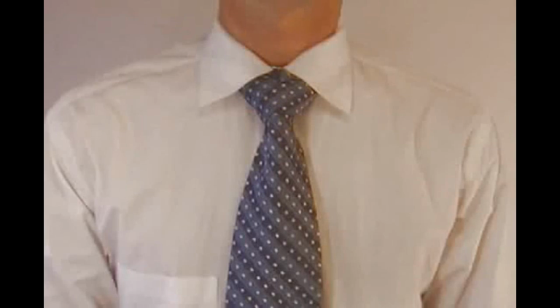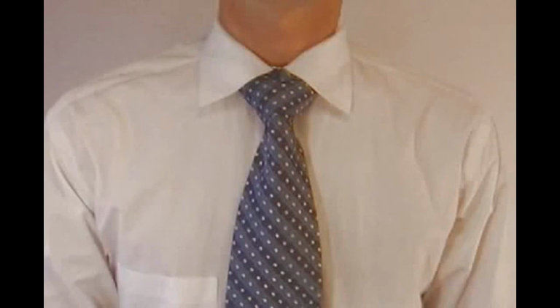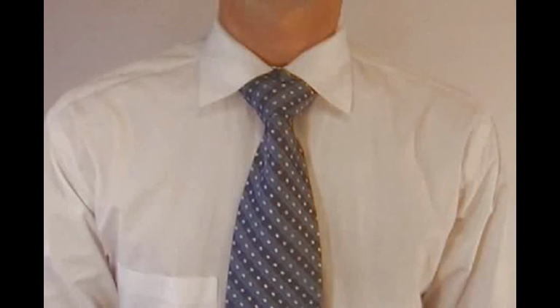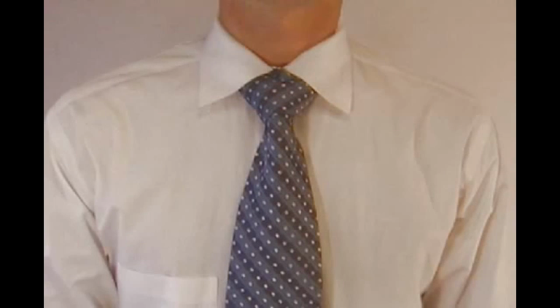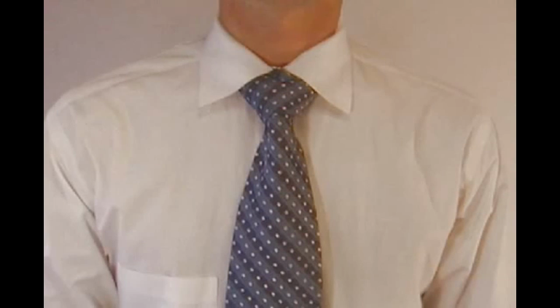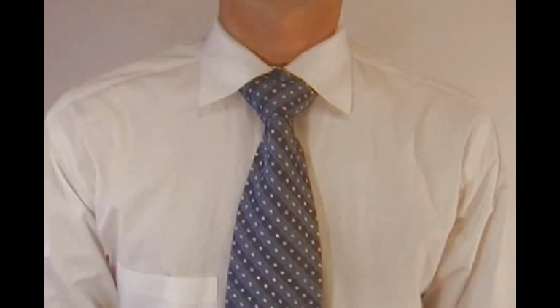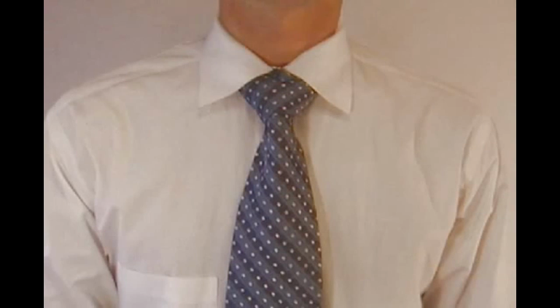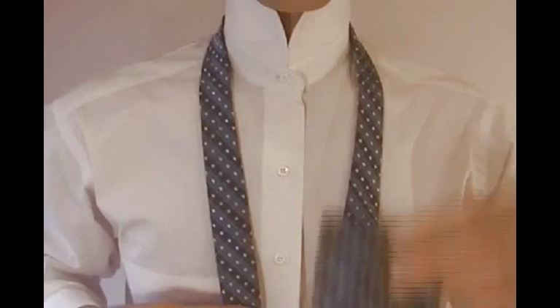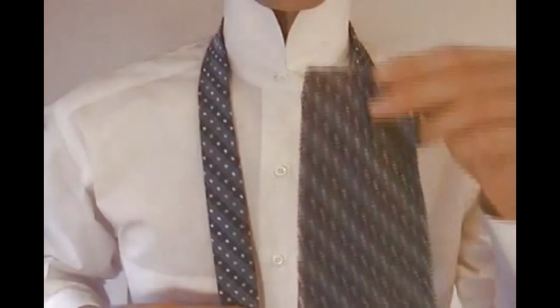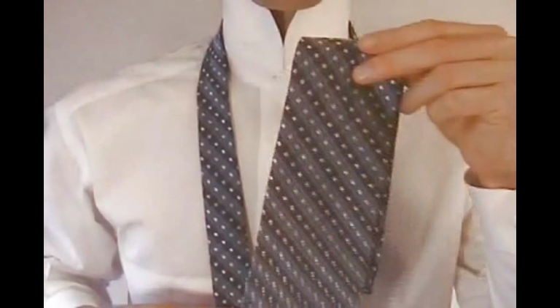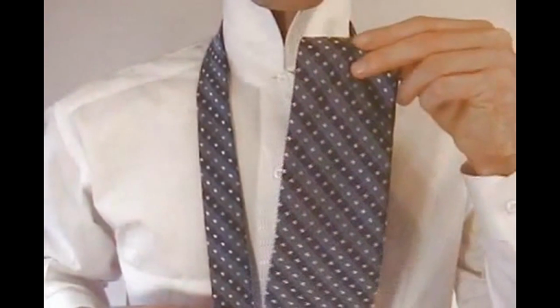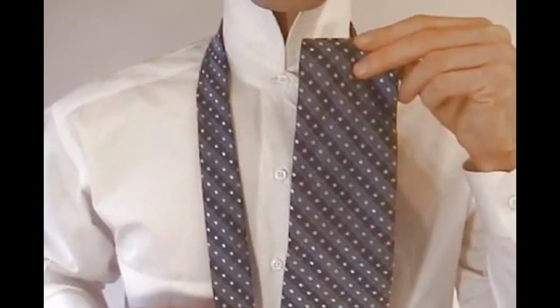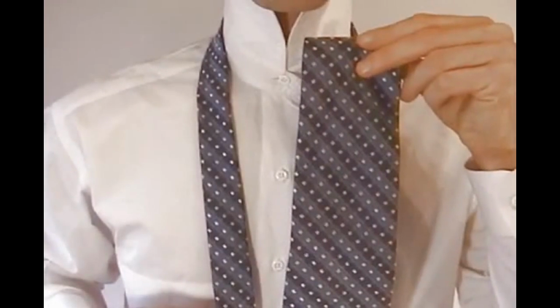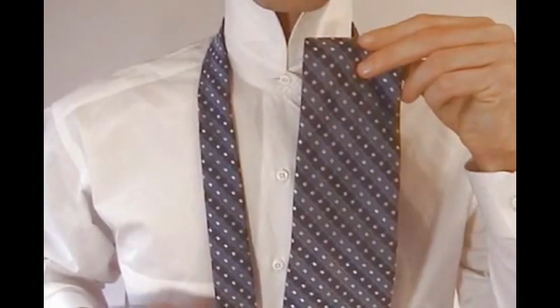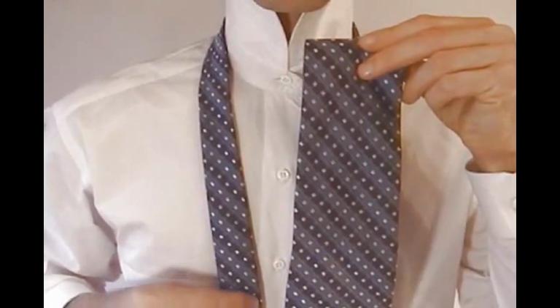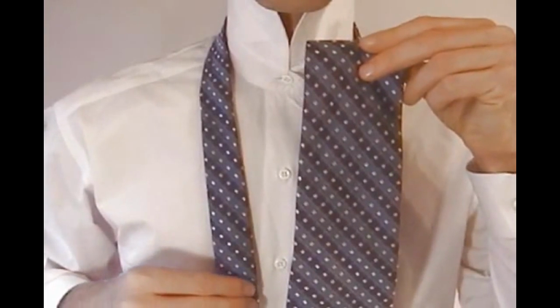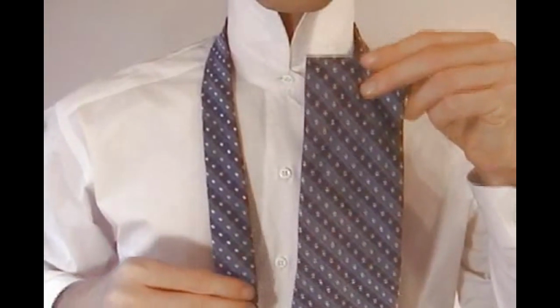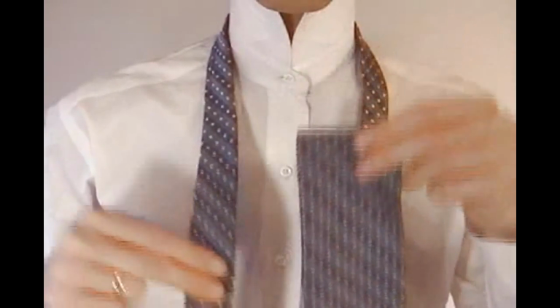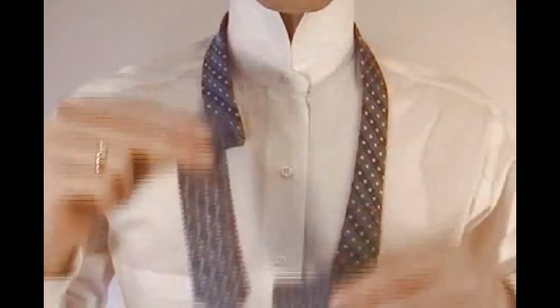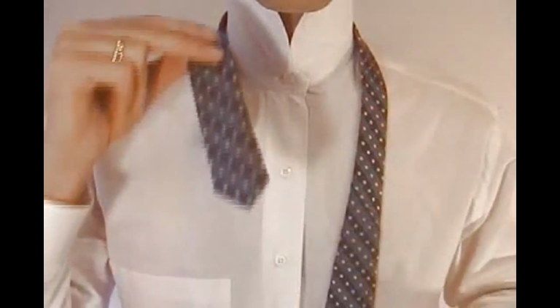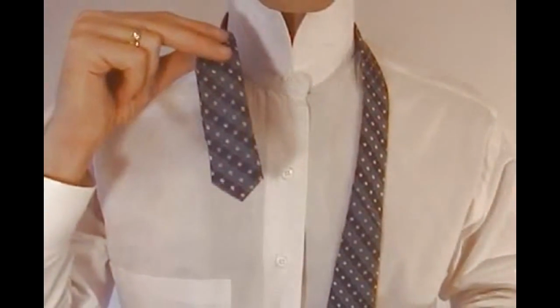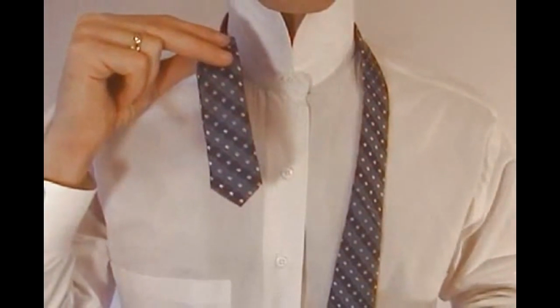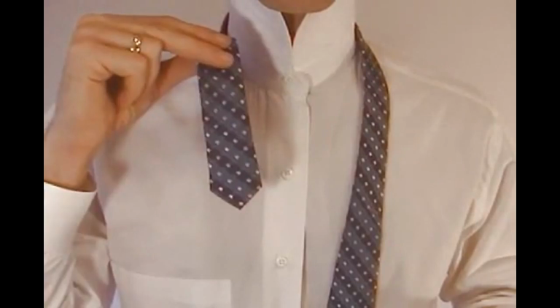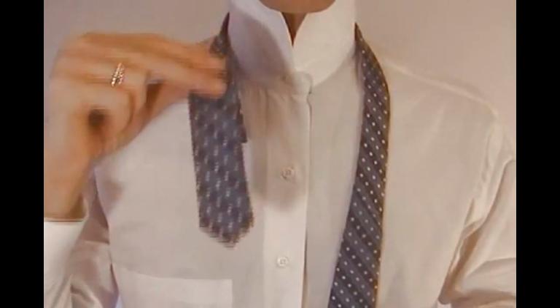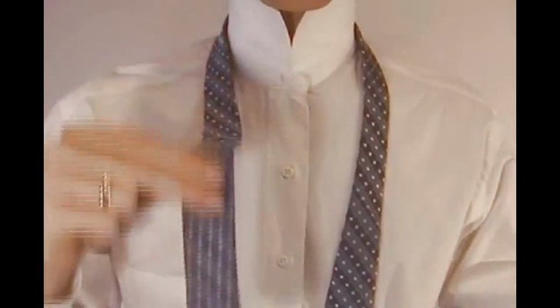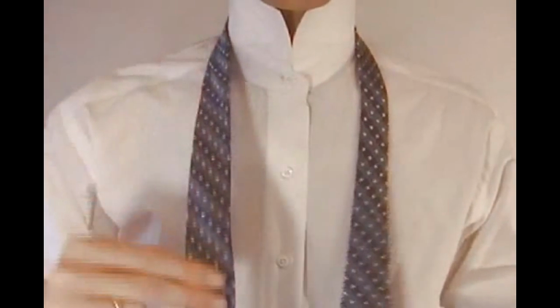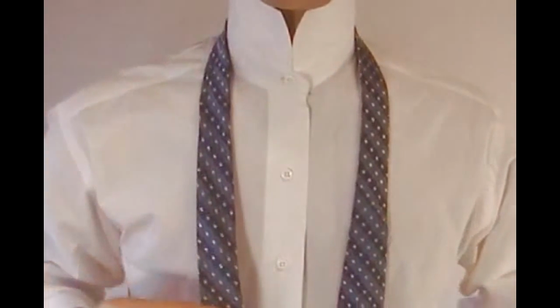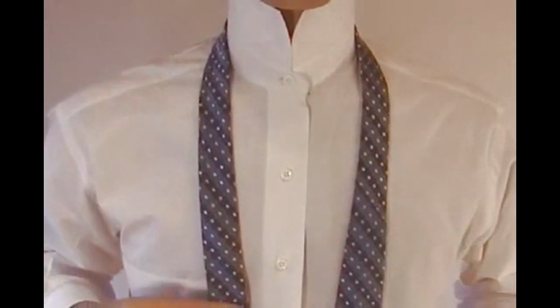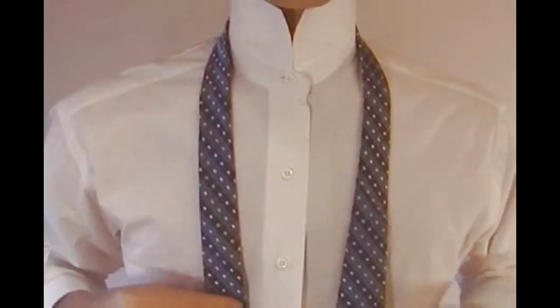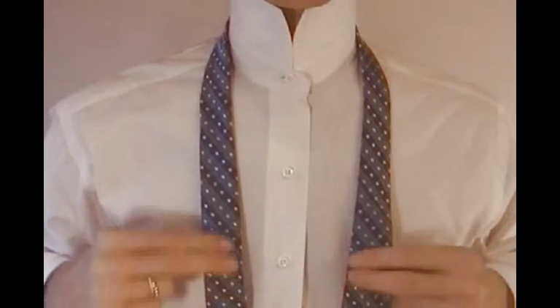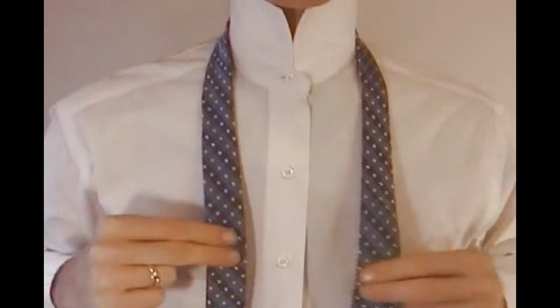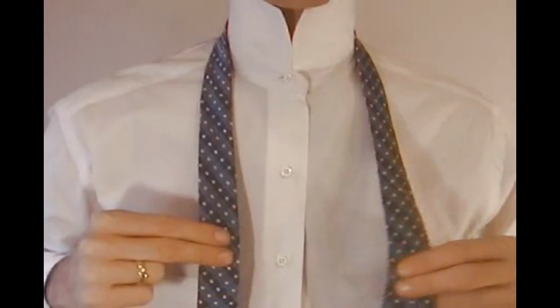This is the full Windsor knot. Start by grabbing the wide end of the tie in your right hand and the narrow end in your left hand. Then cross the wide end of the tie in front of the narrow end.